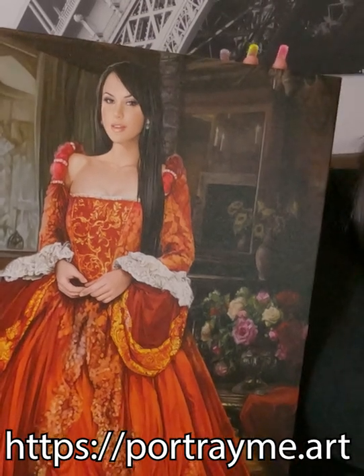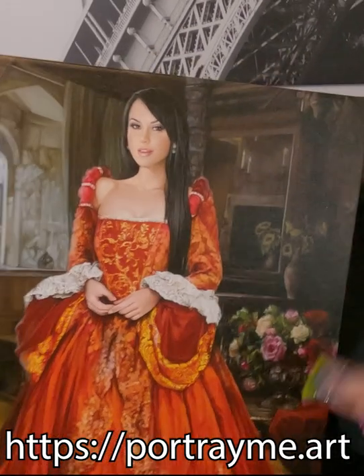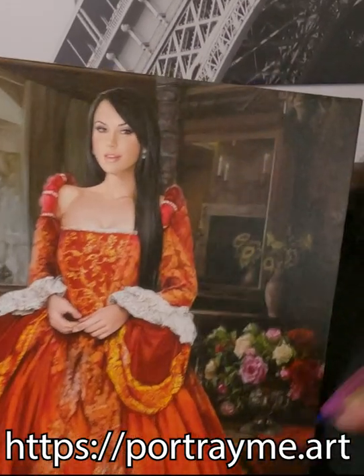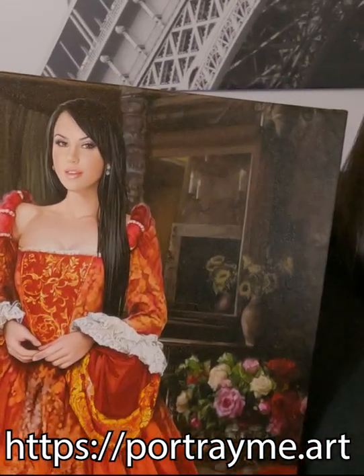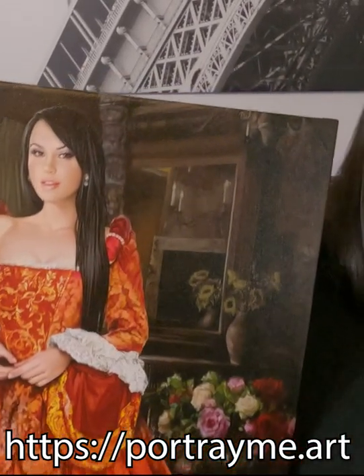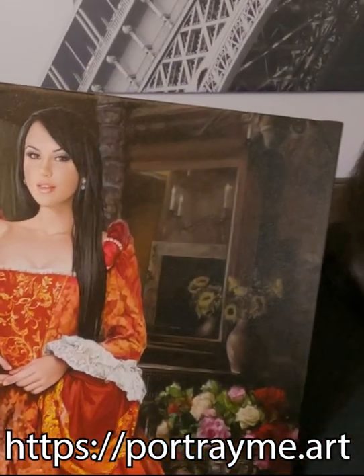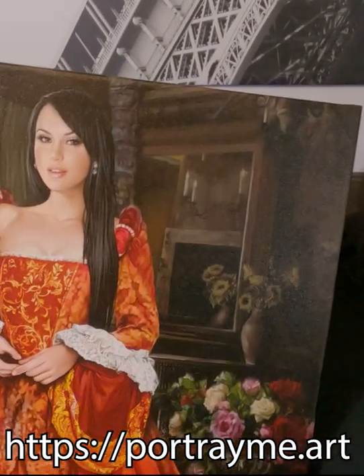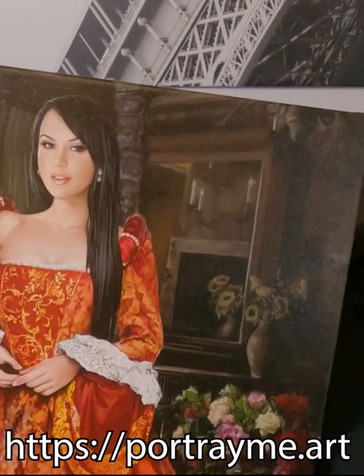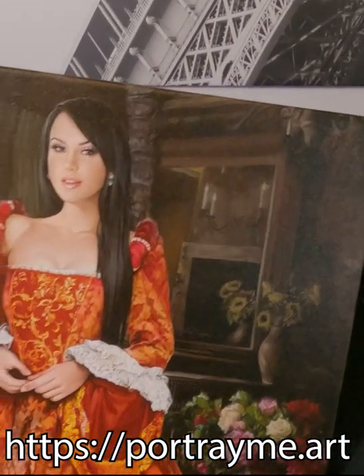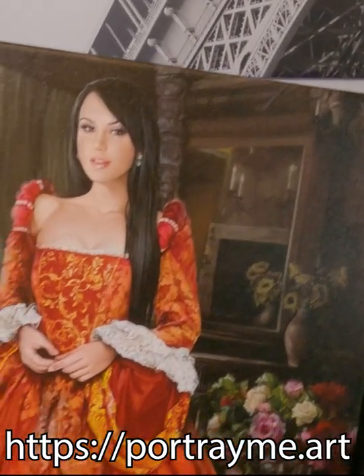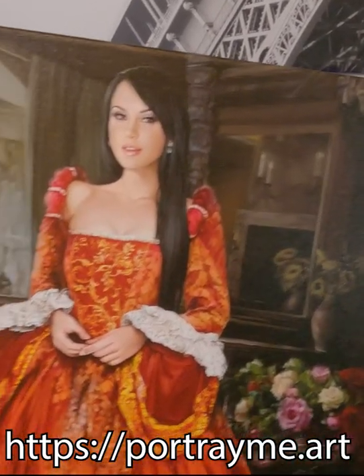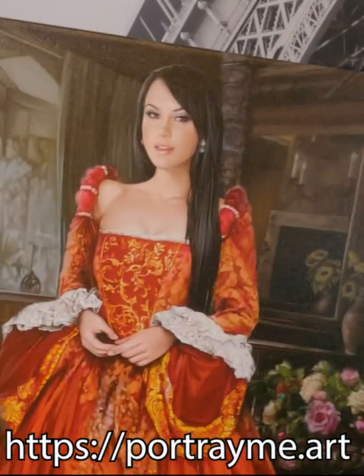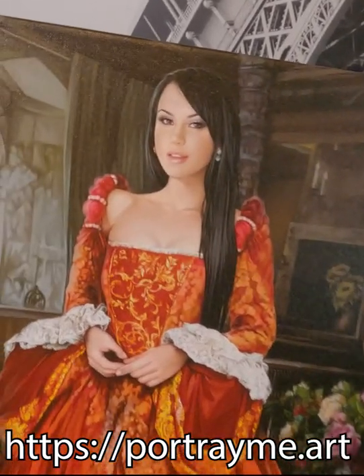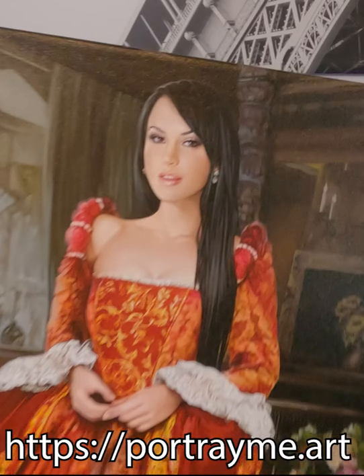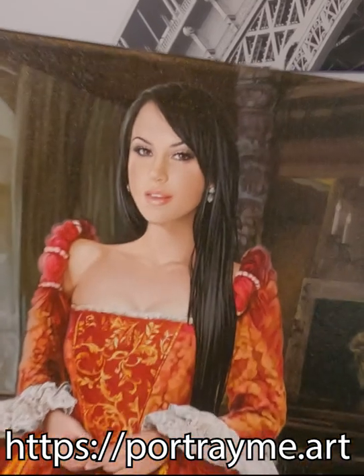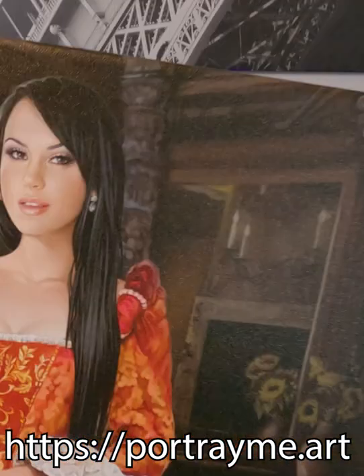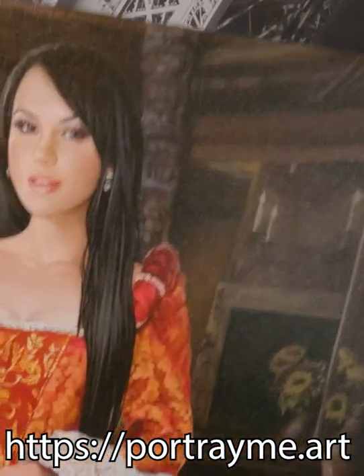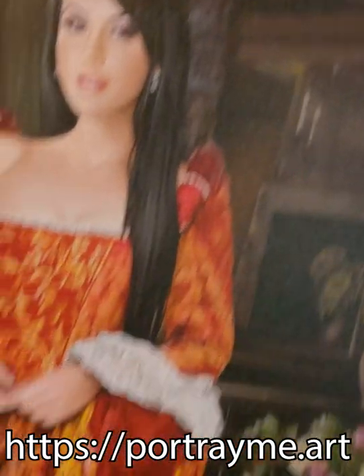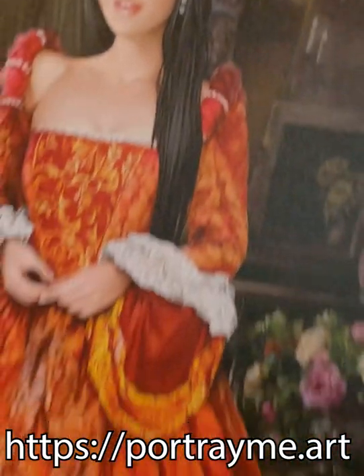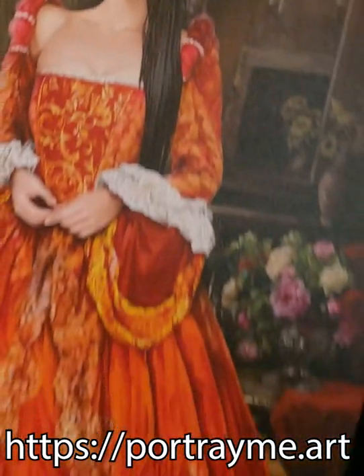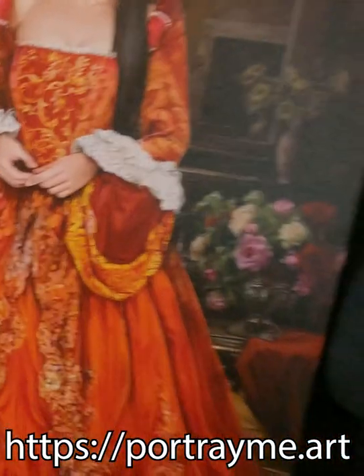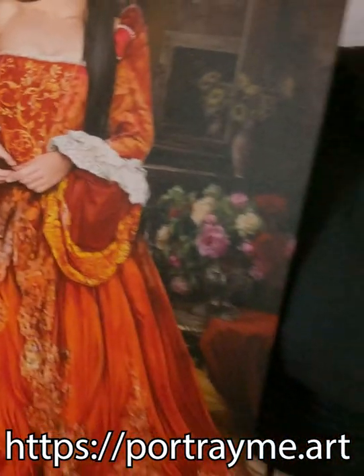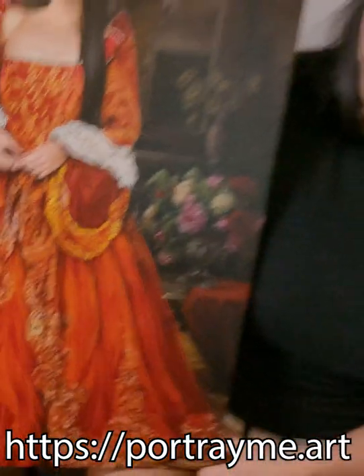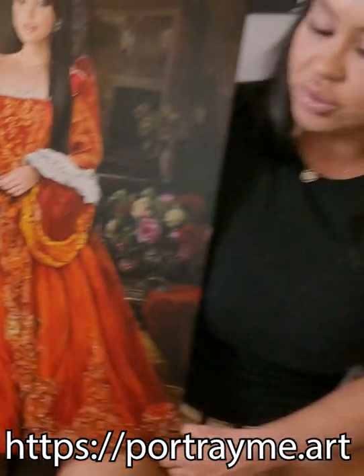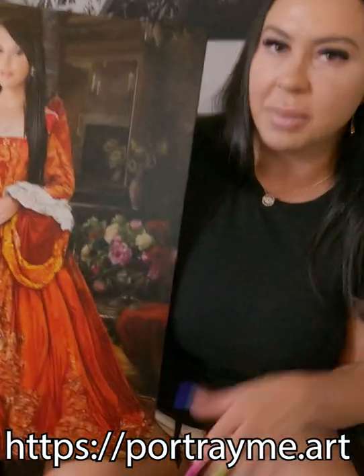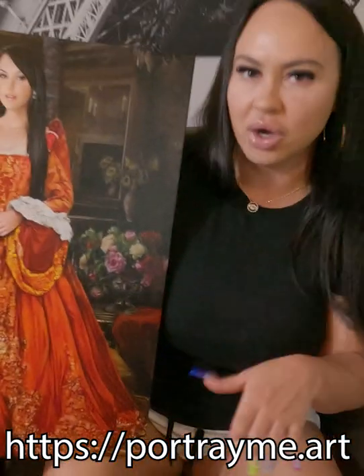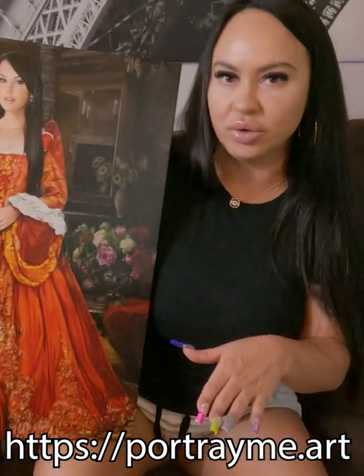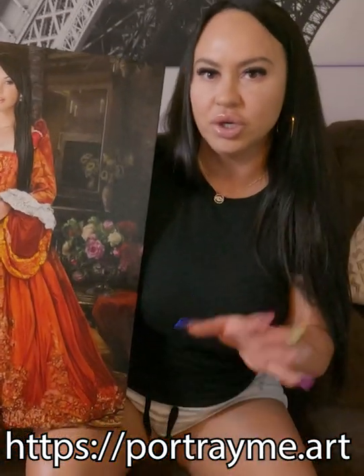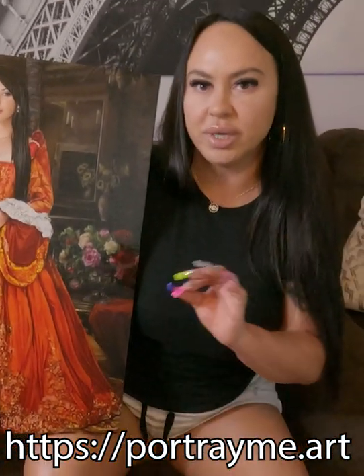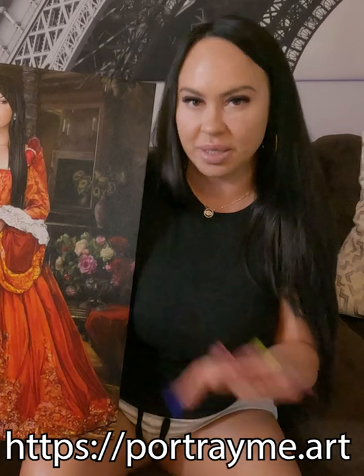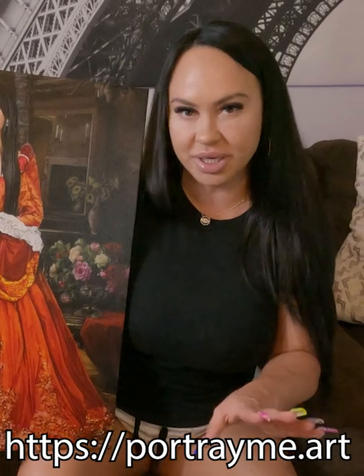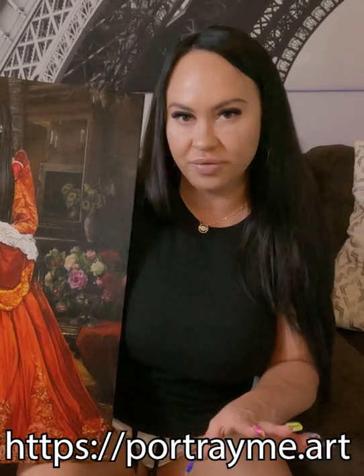The website is portrayme.art, which I'll put on the screen and in the description below, and if you use my code, you will get 10% off.